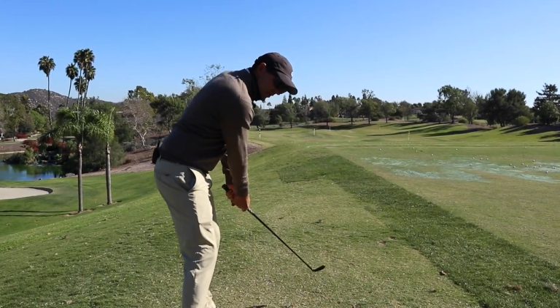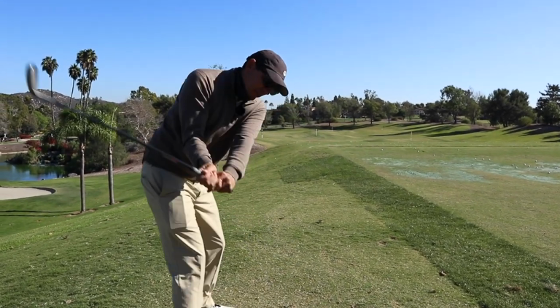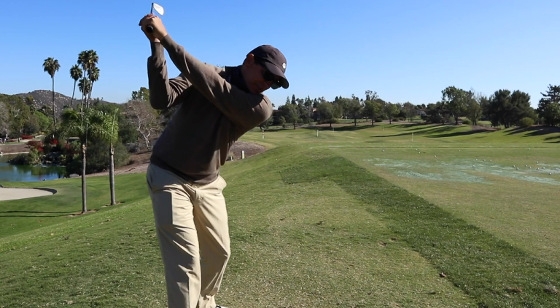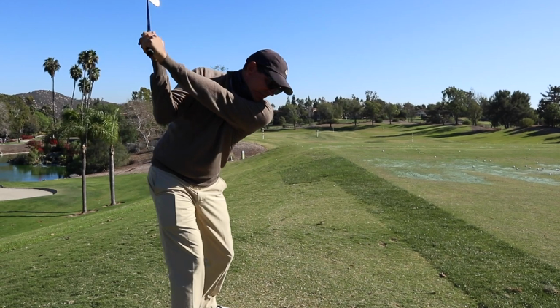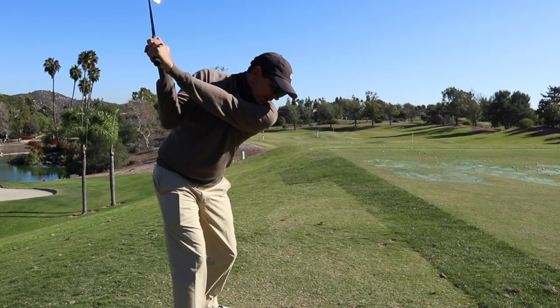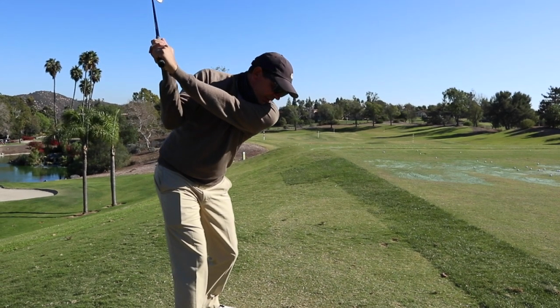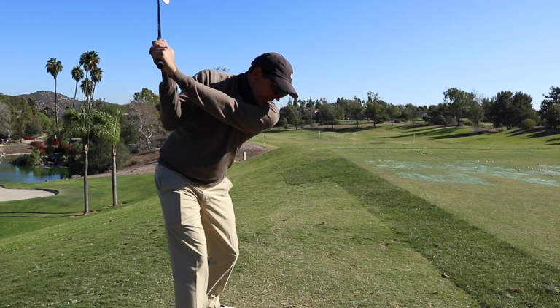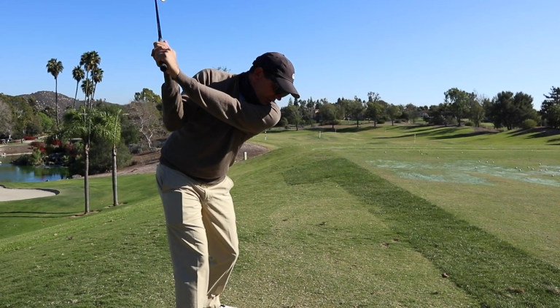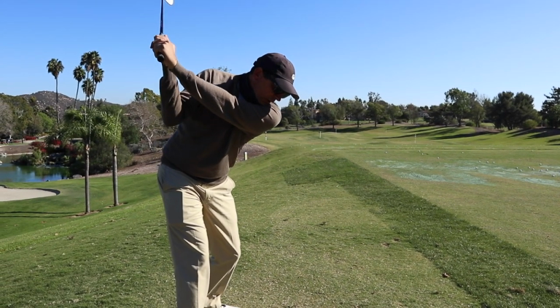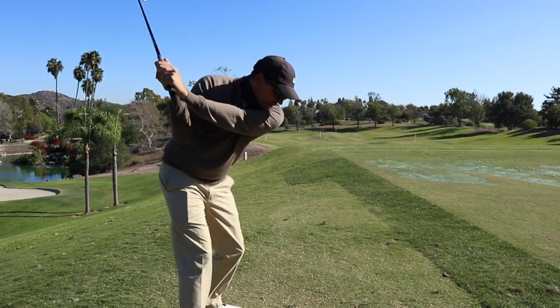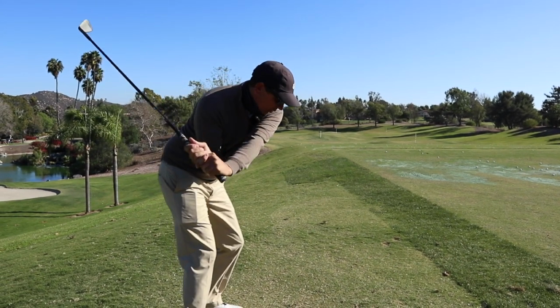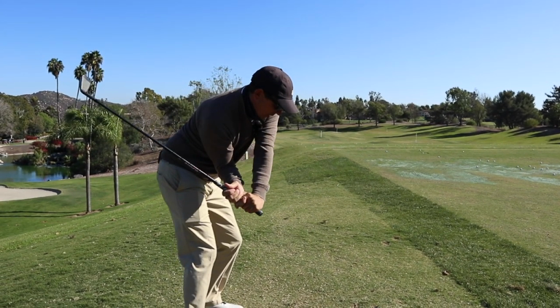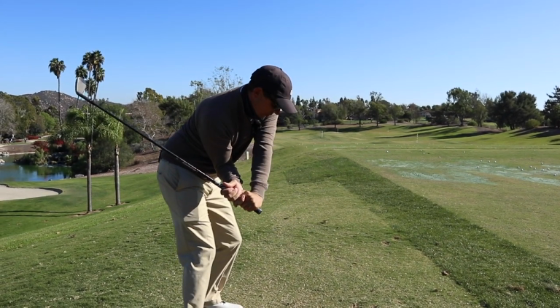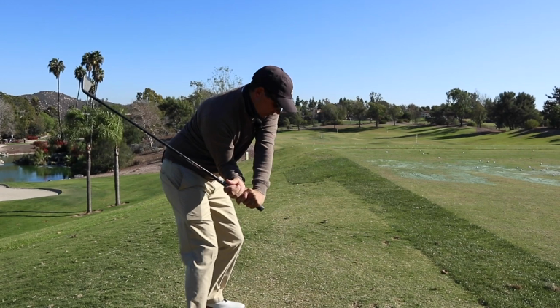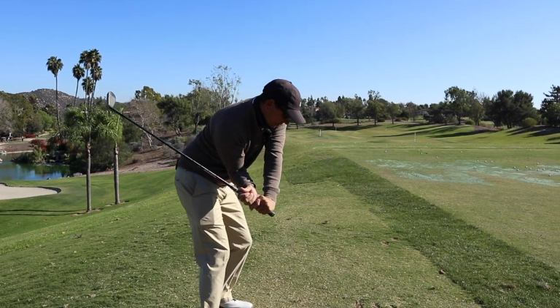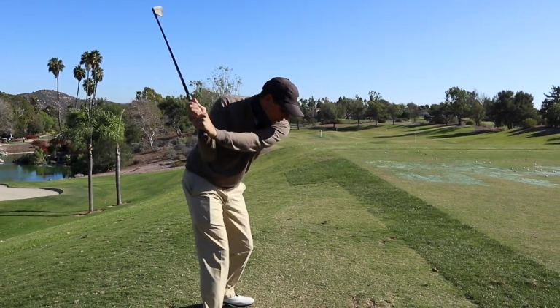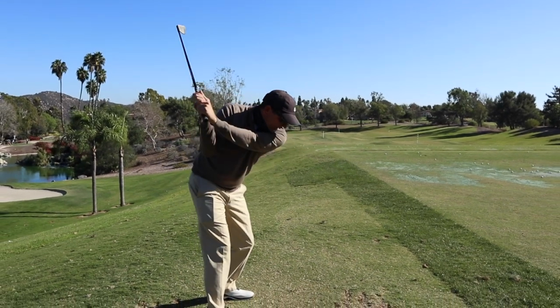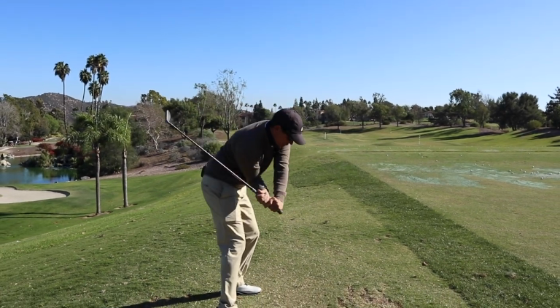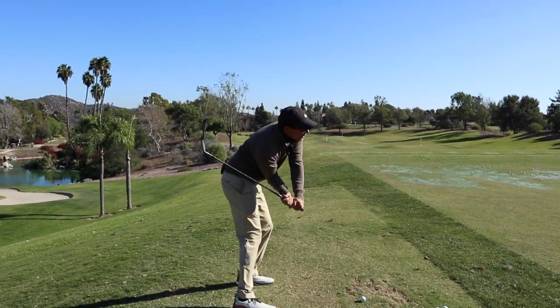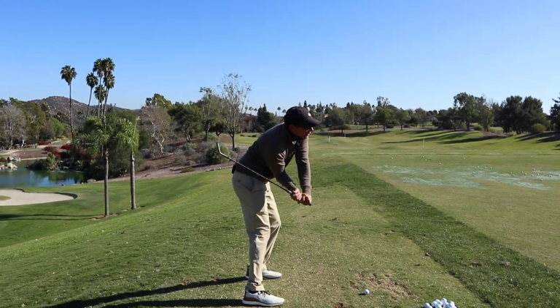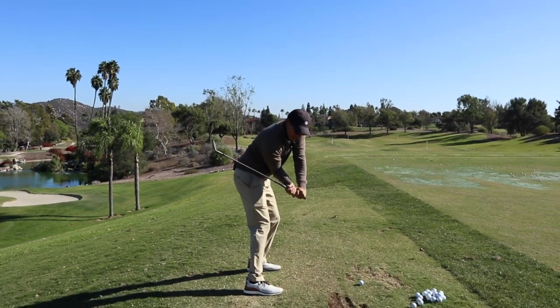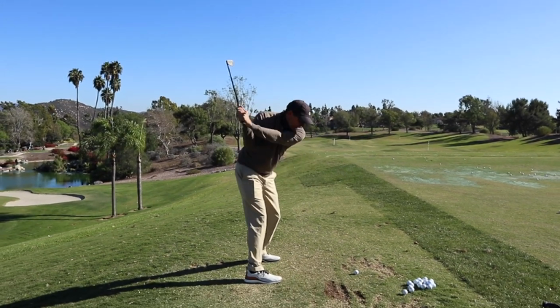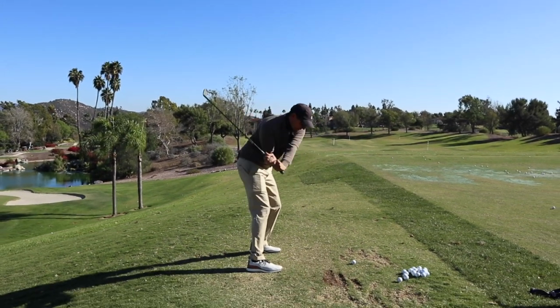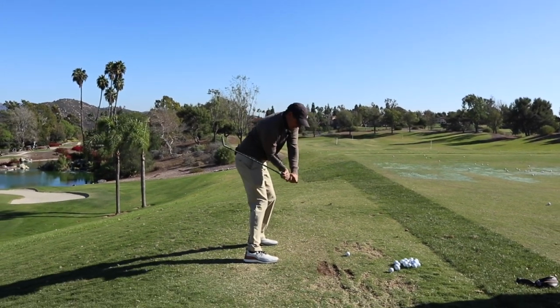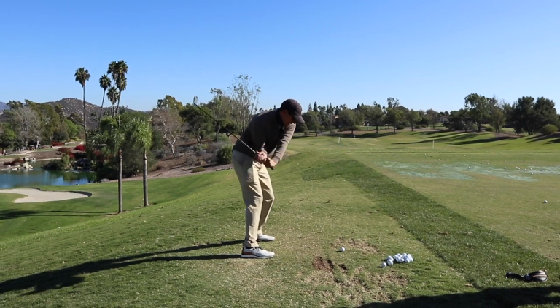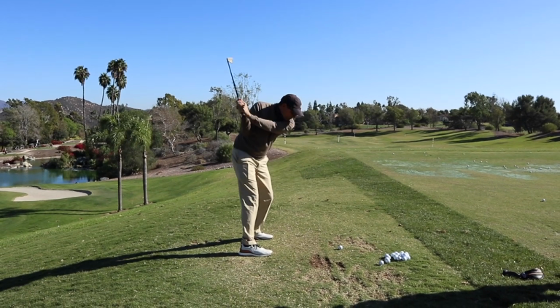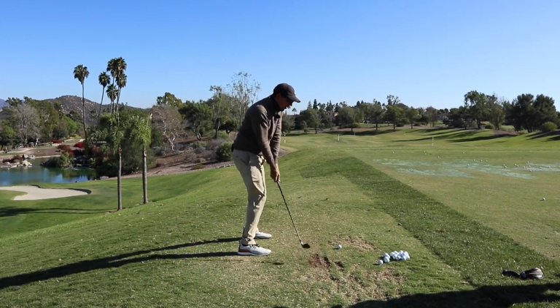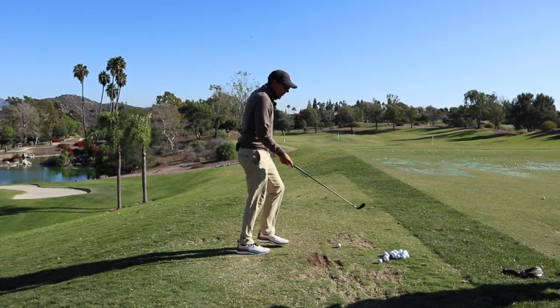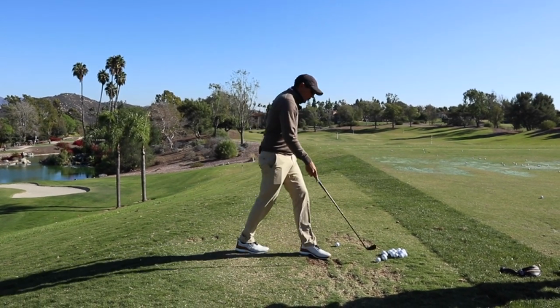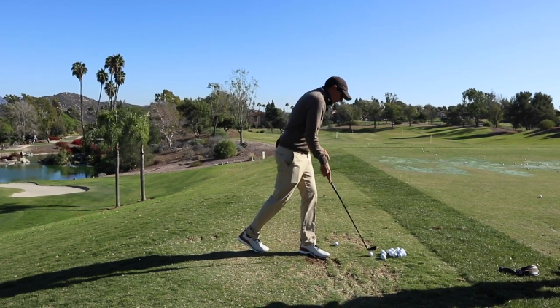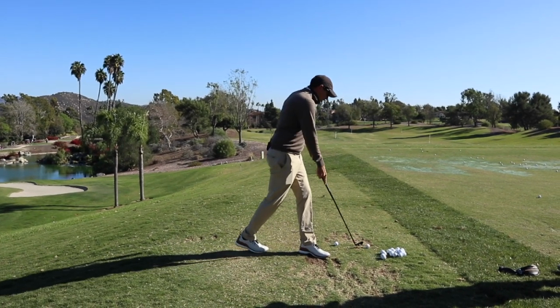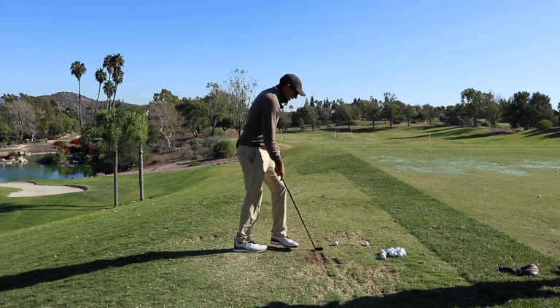I want to see you getting up to the top of this great position. I want to see us really use our core to pull that right elbow and that right shoulder down towards that golf ball, and I want to see this club get laid down a little bit more. I'll give you one more way to feel it here in a second.